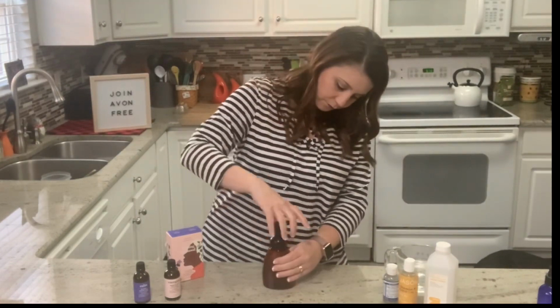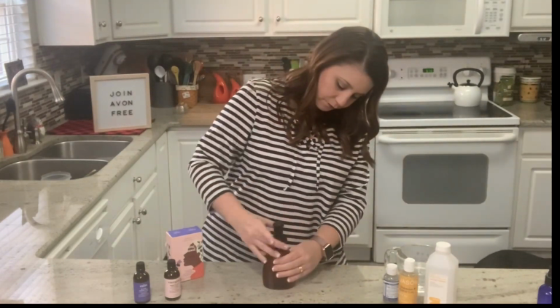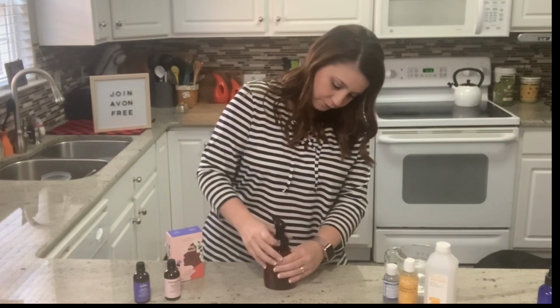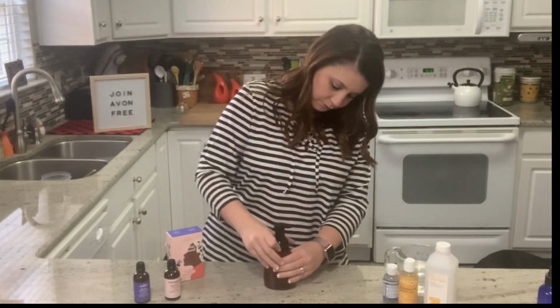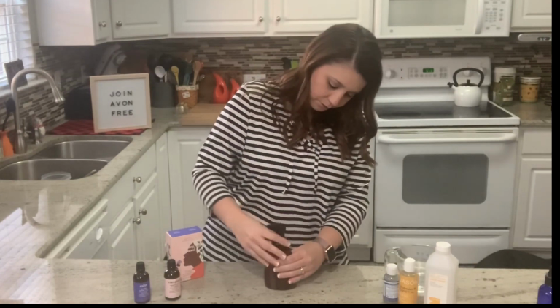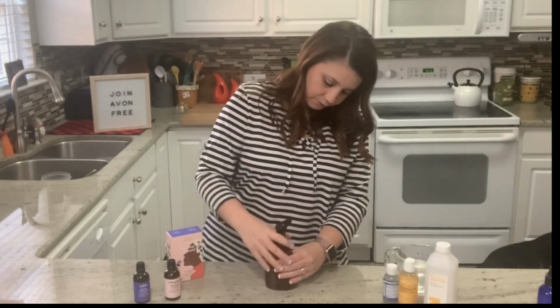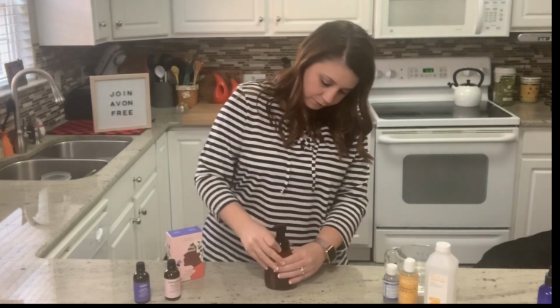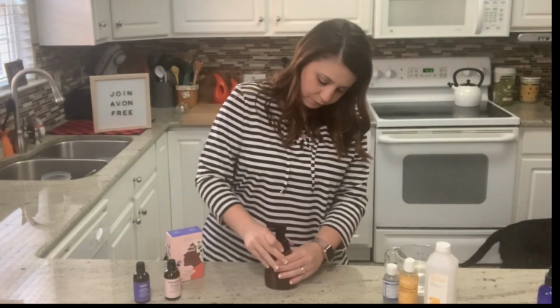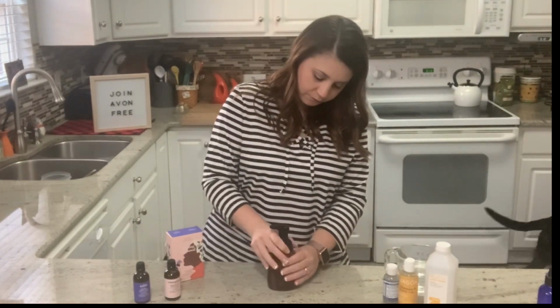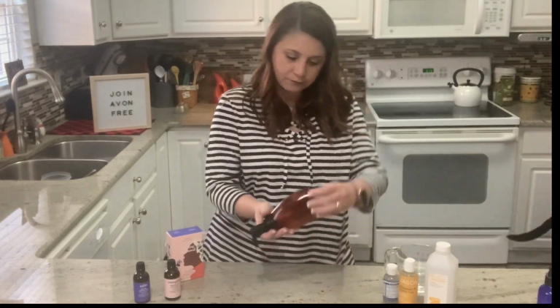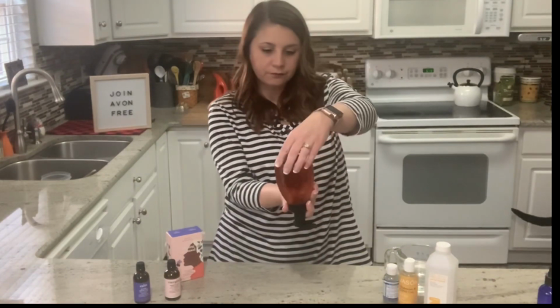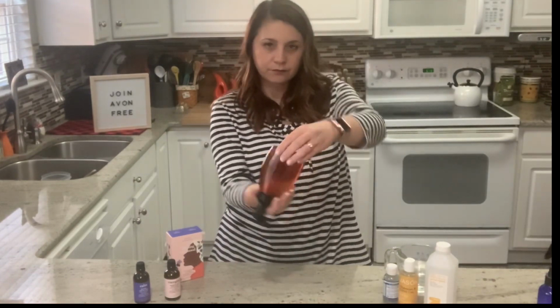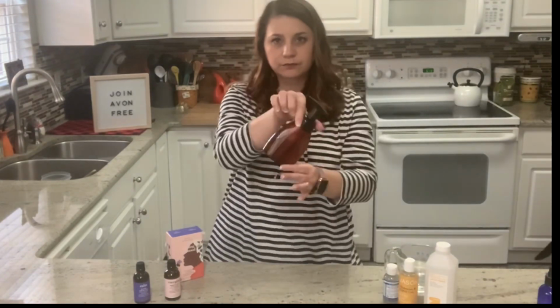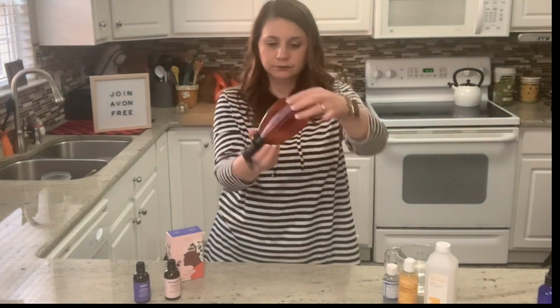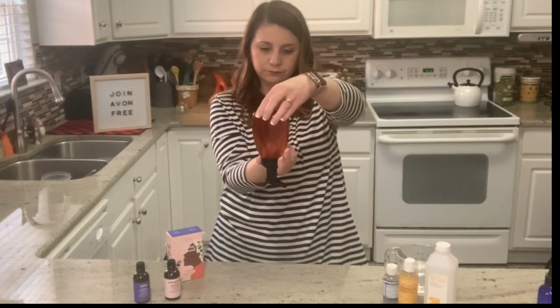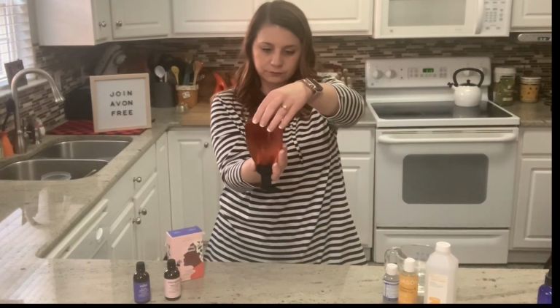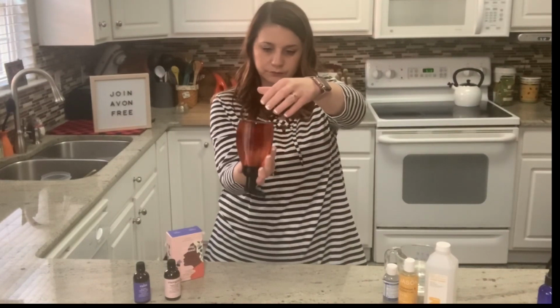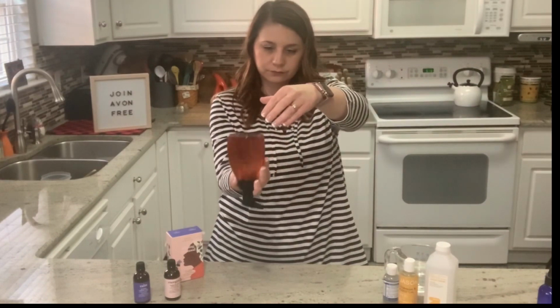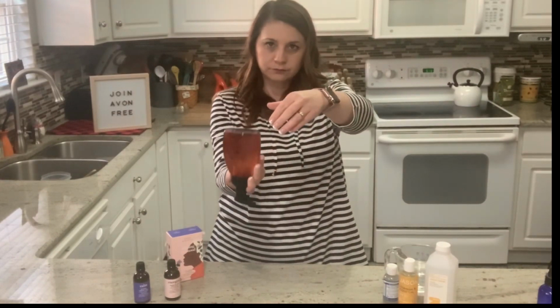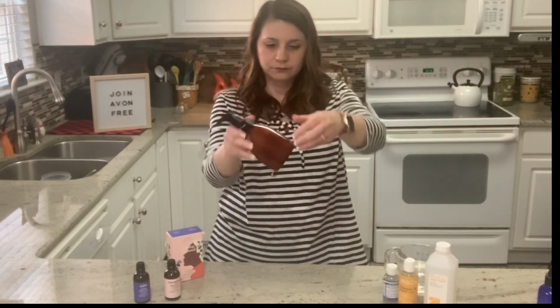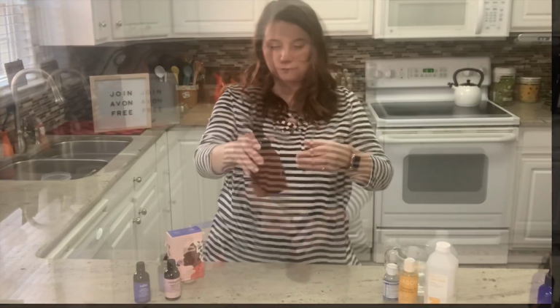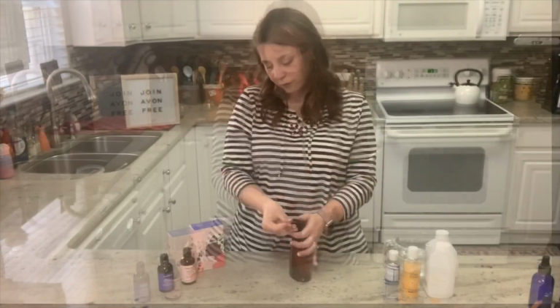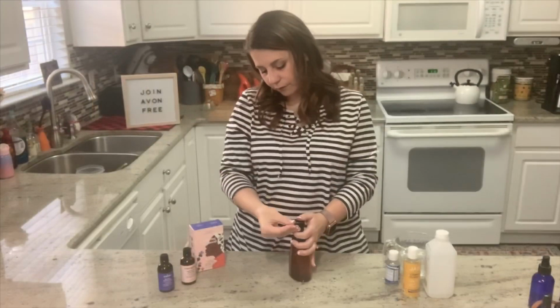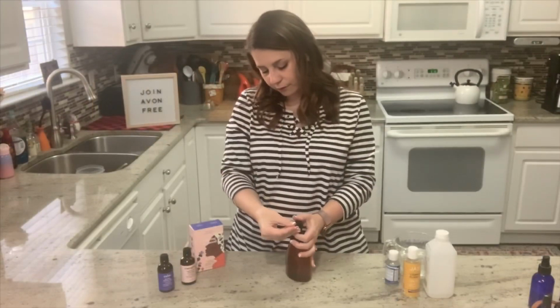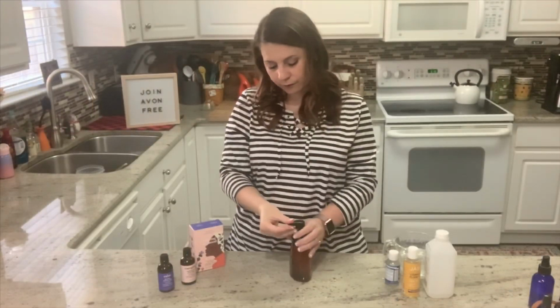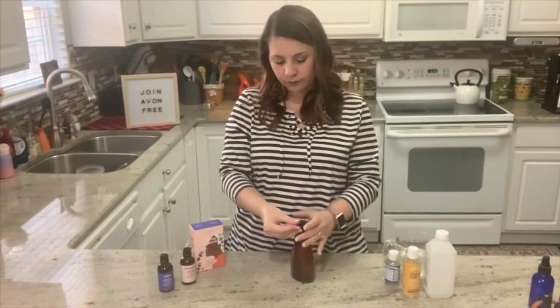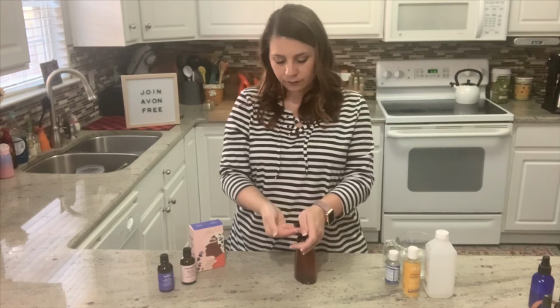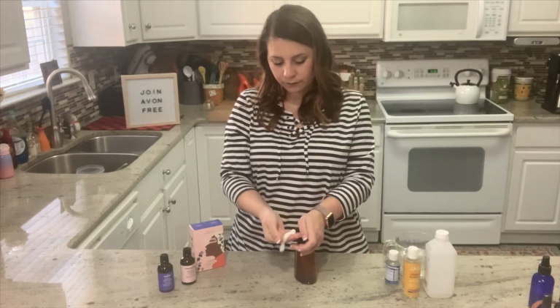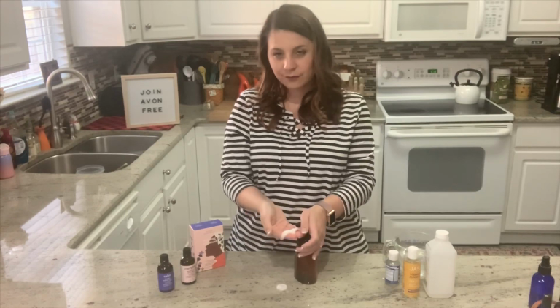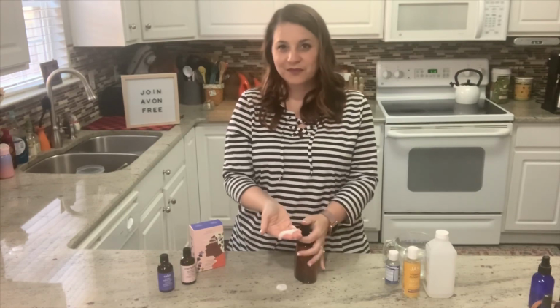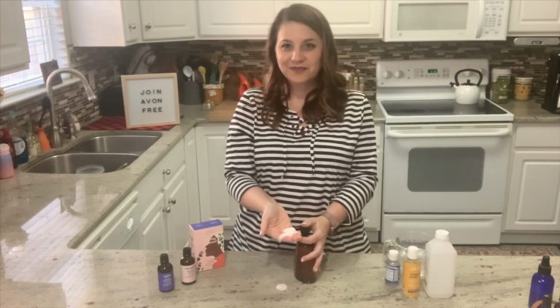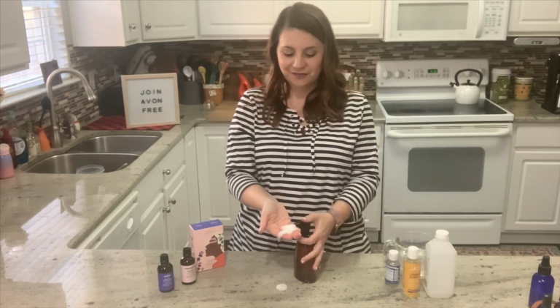We're going to cap the lid and carefully turn over and shake to mix. I love a DIY project, and this DIY foaming hand soap is so much fun.